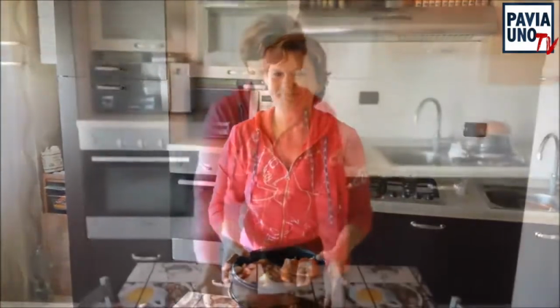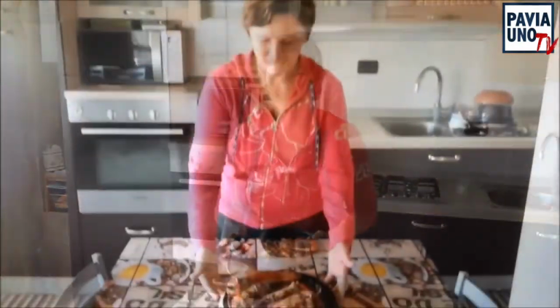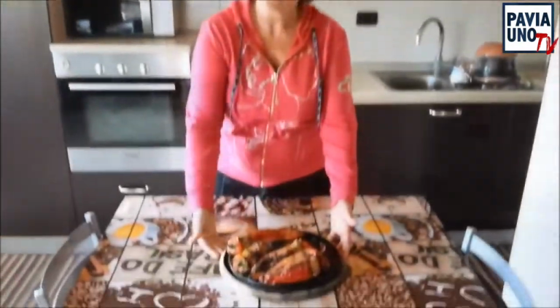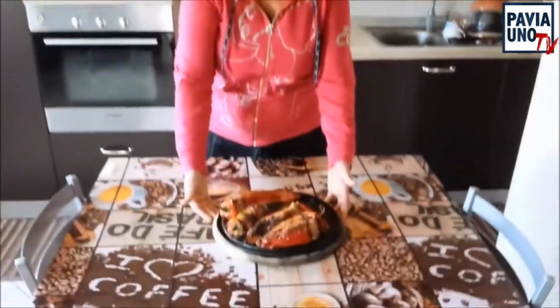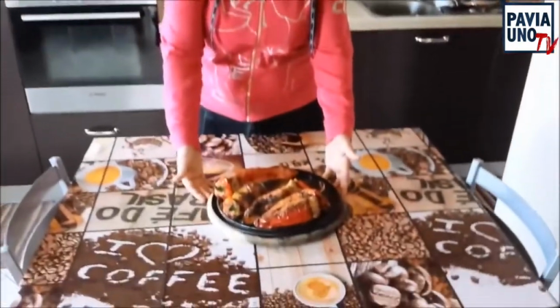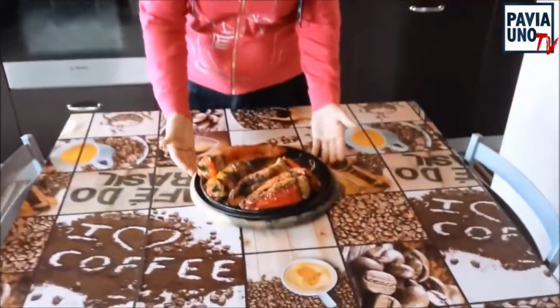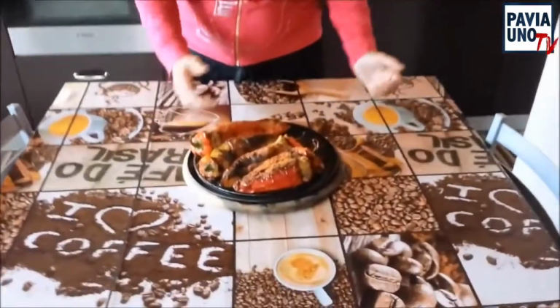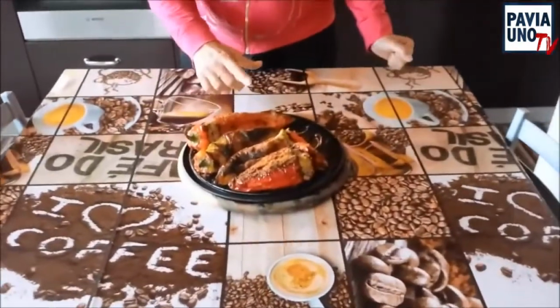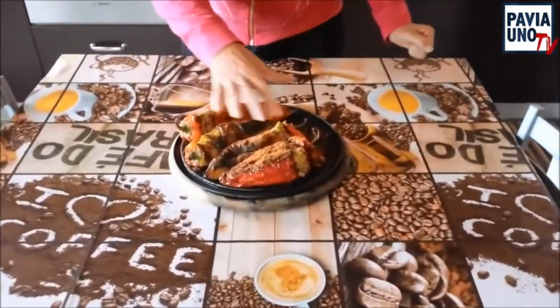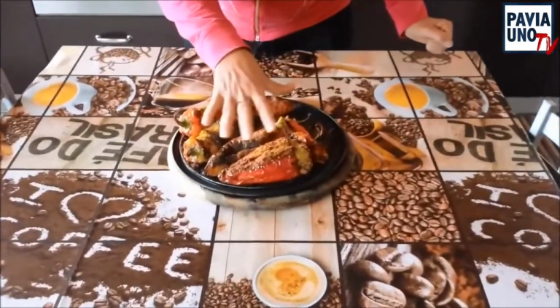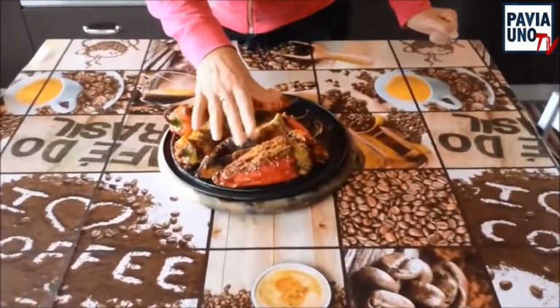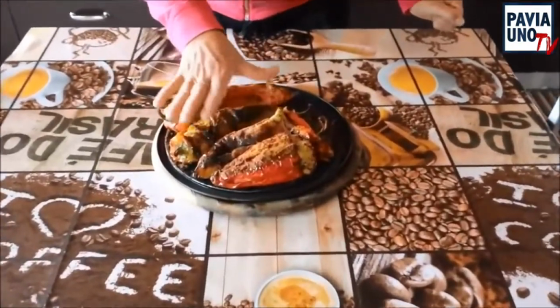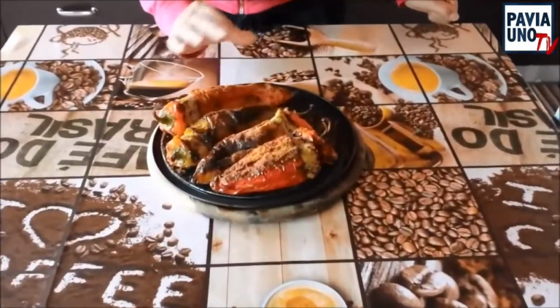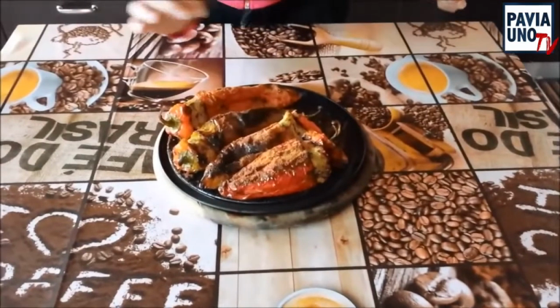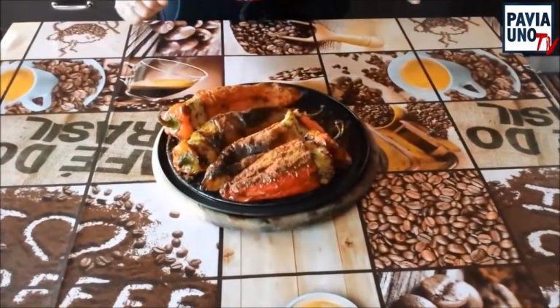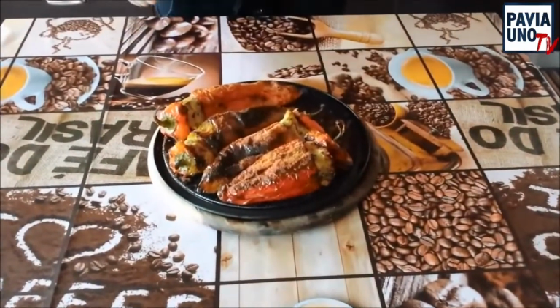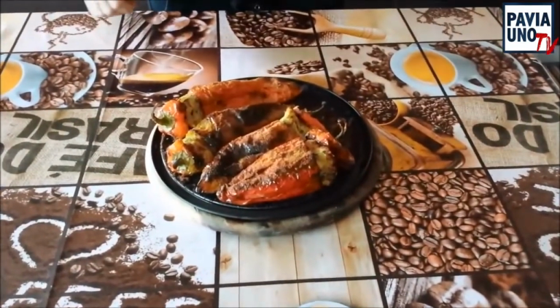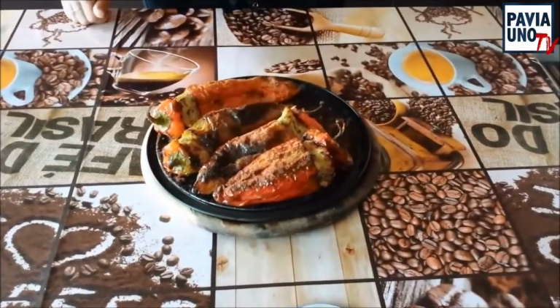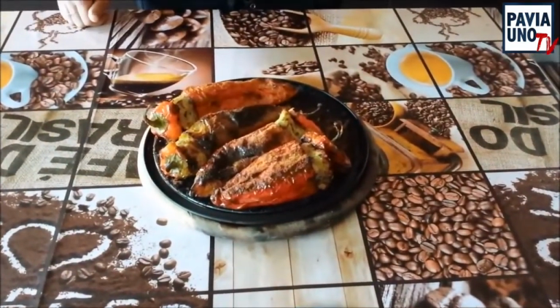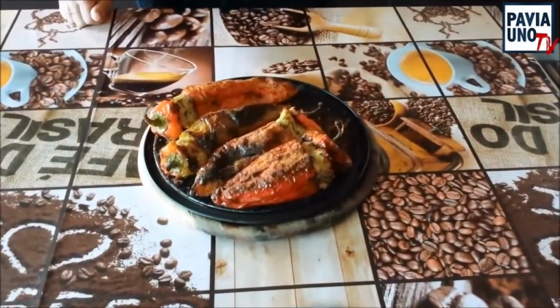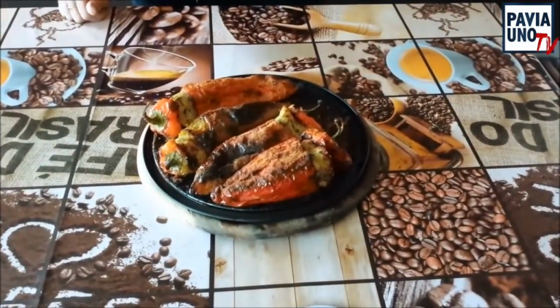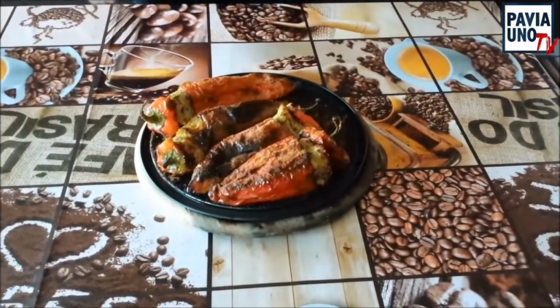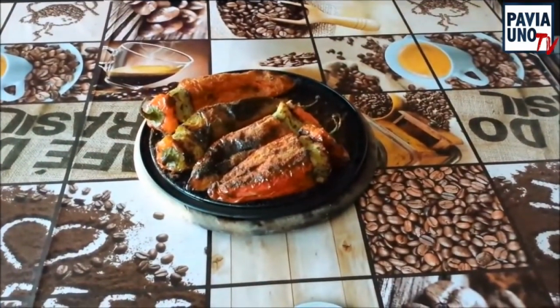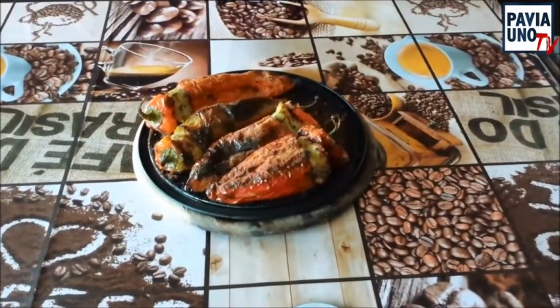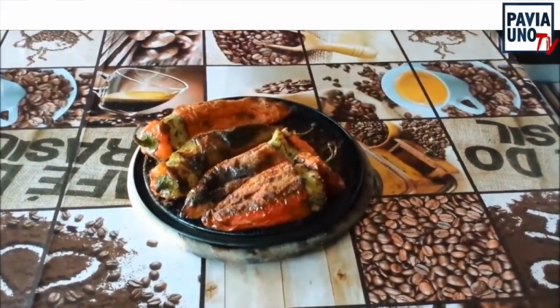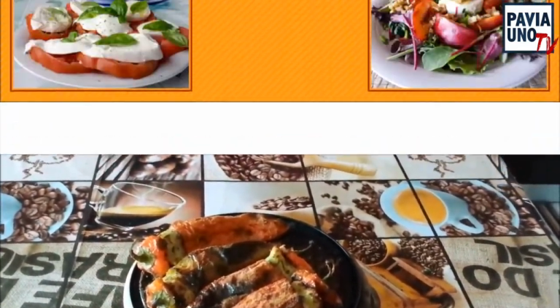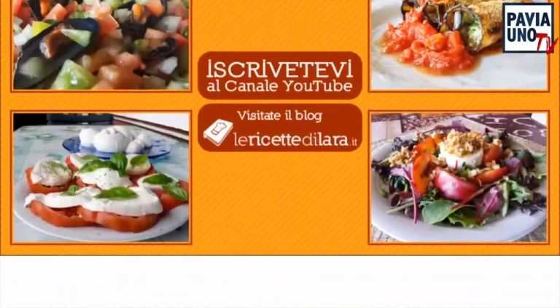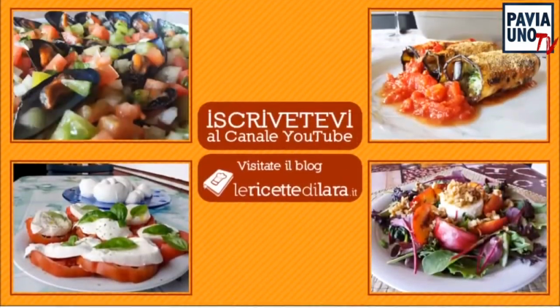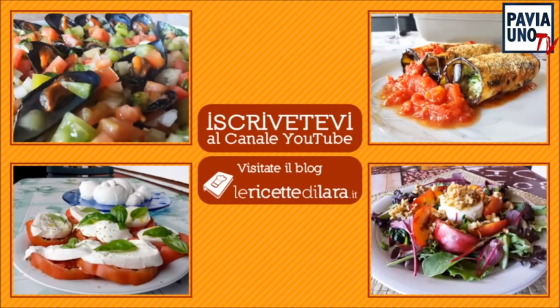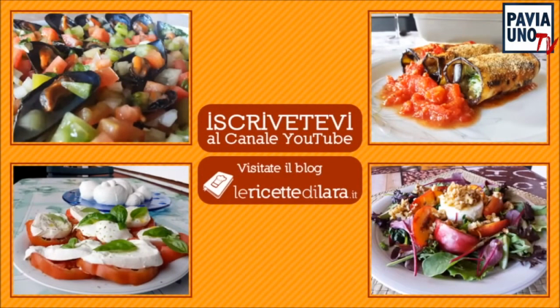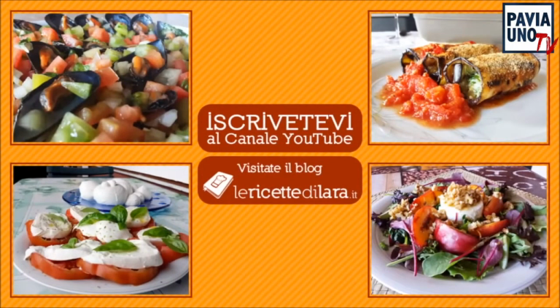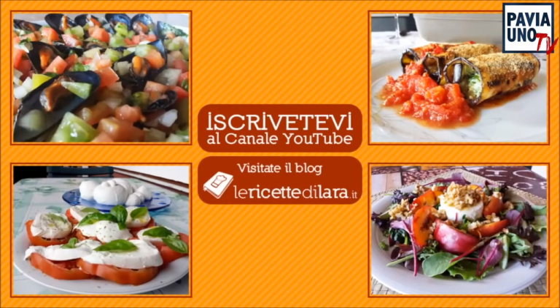Ecco, i miei peperoni arrostiti sono pronti. Vedete? Belli croccanti e brusoliti fuori, morbidi dentro. Ciao, buon appetito e alla prossima!